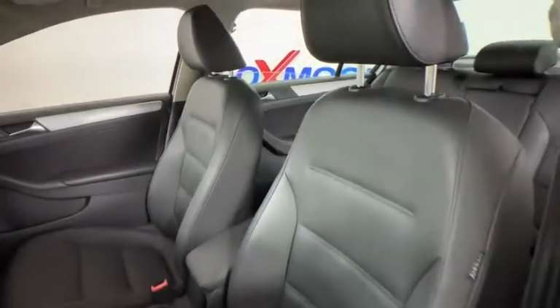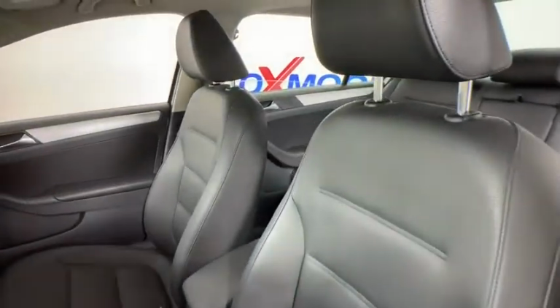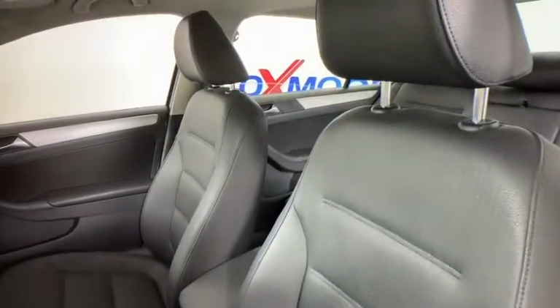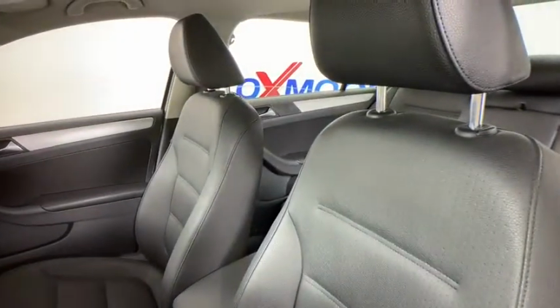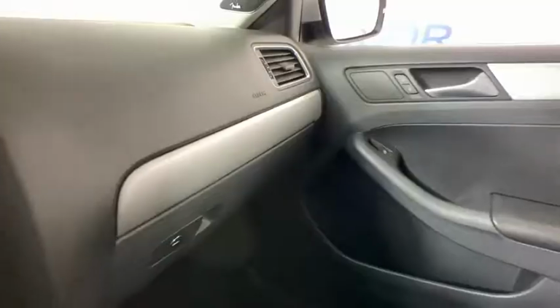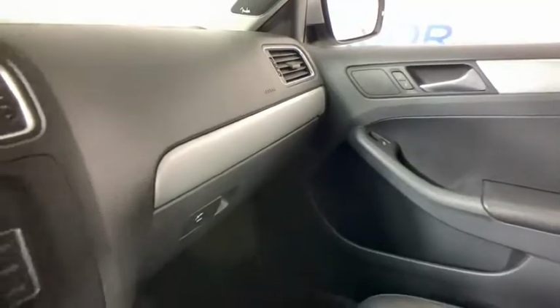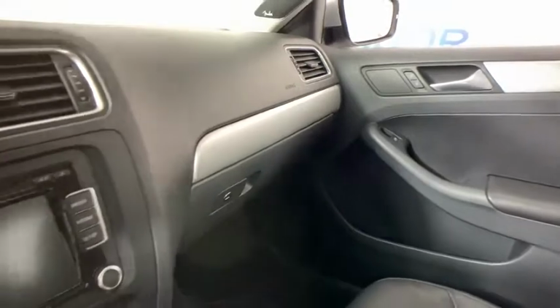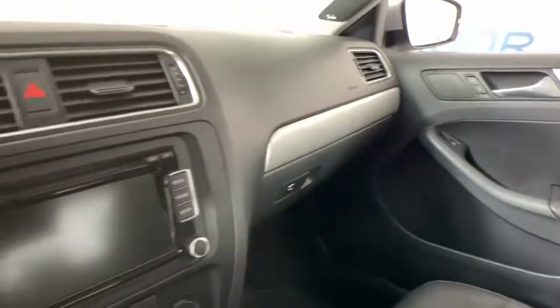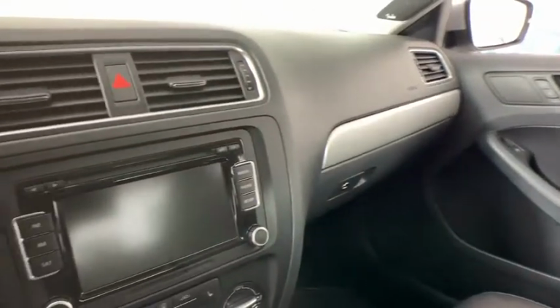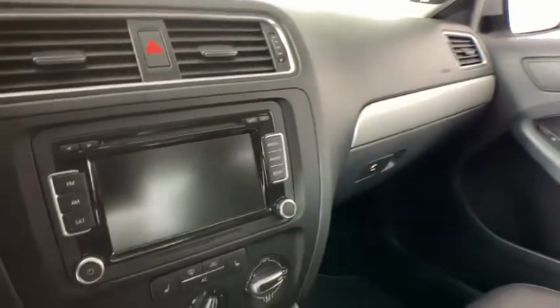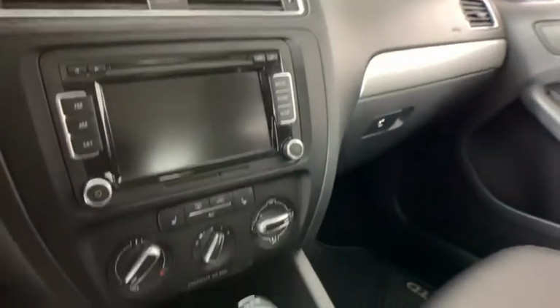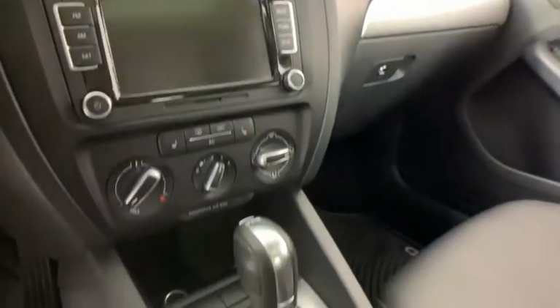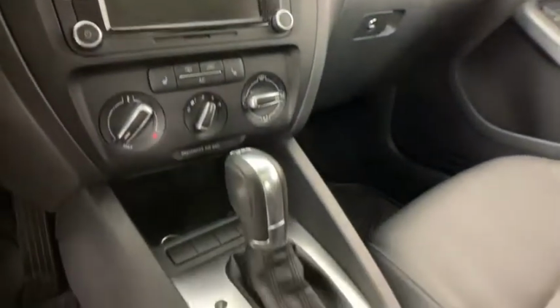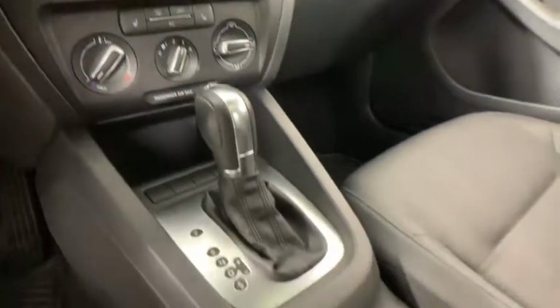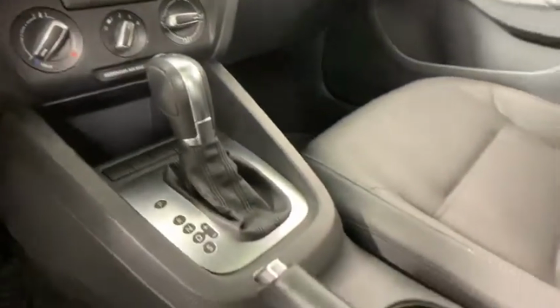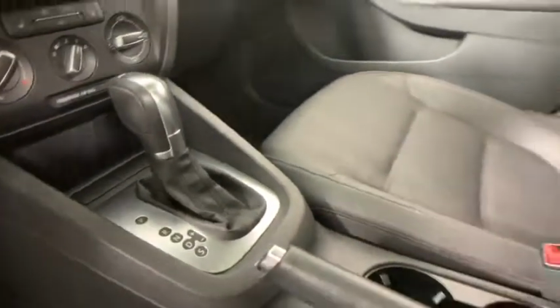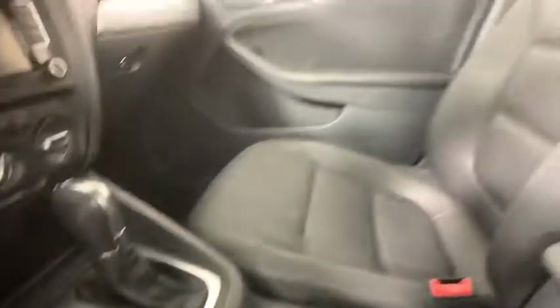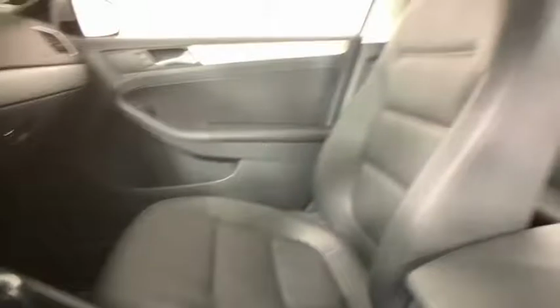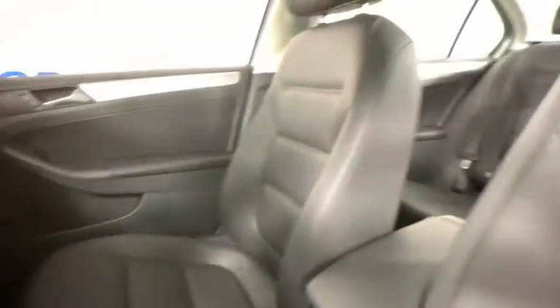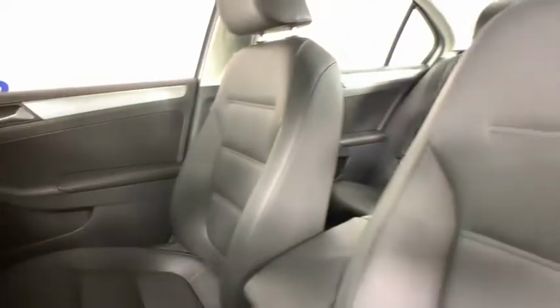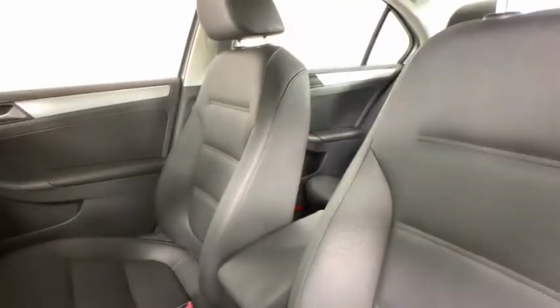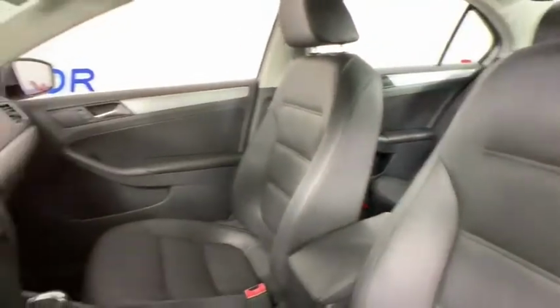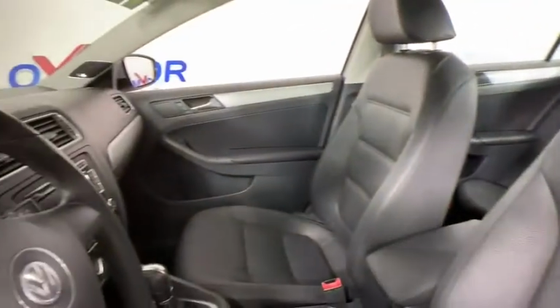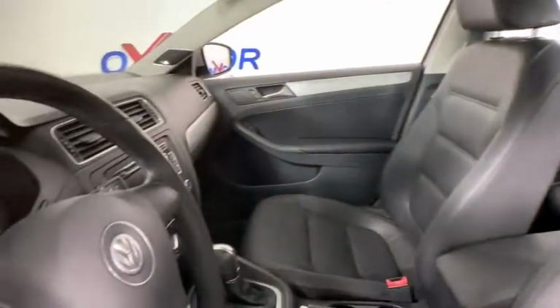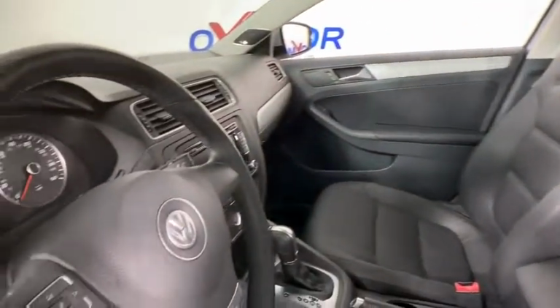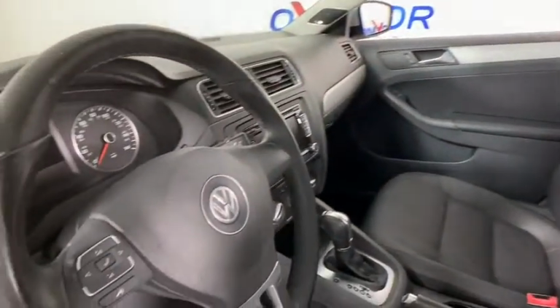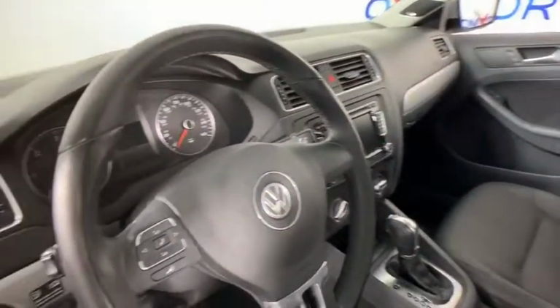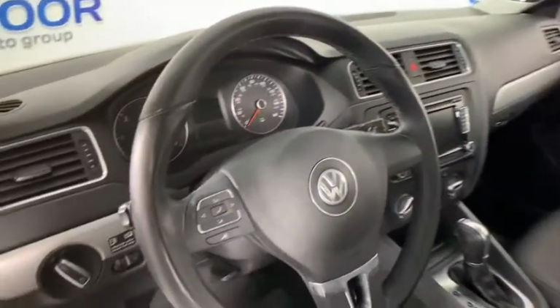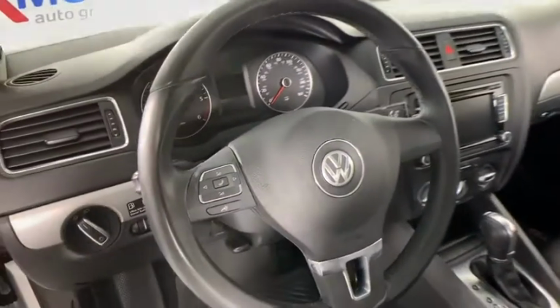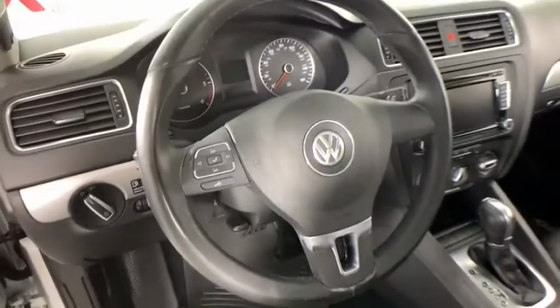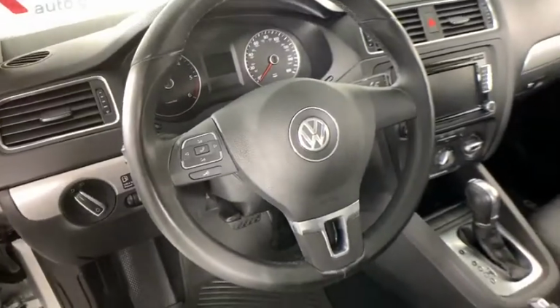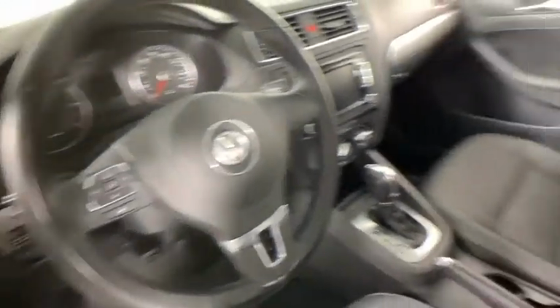Heated seats, navigation system, traction control, Bluetooth, dual airbags, leather-wrapped steering wheel, alloy wheels, power steering, four-wheel disc brakes, CD player, rear window defroster, power windows, electronic stability control.